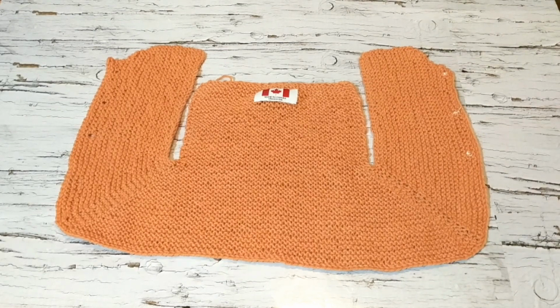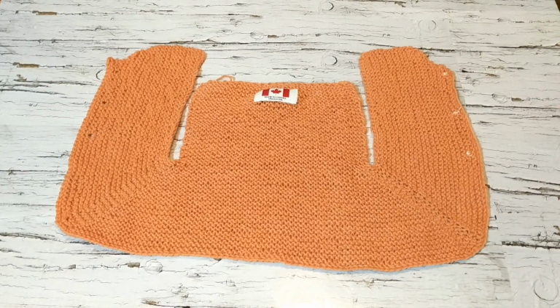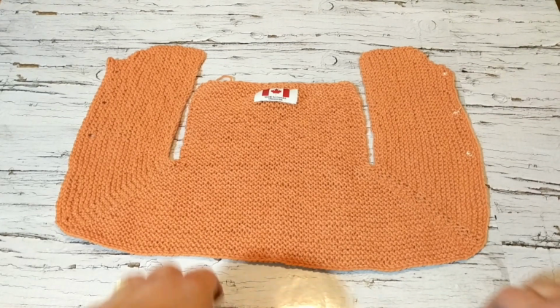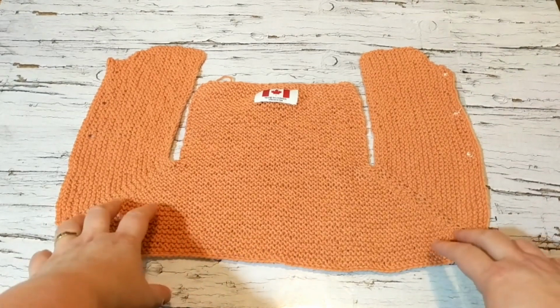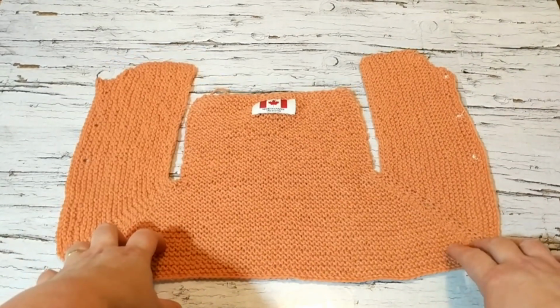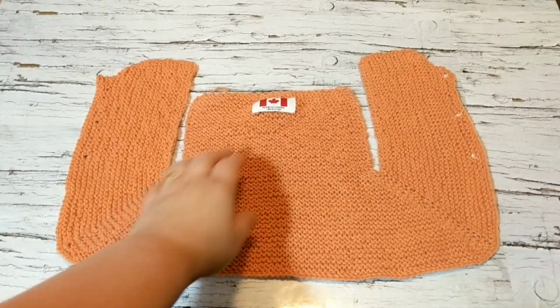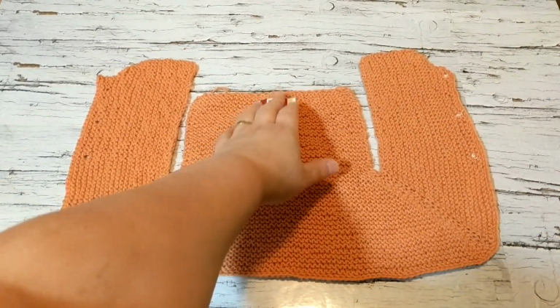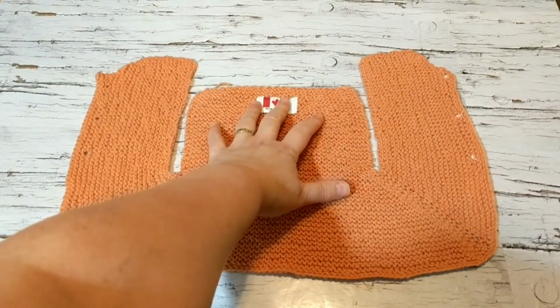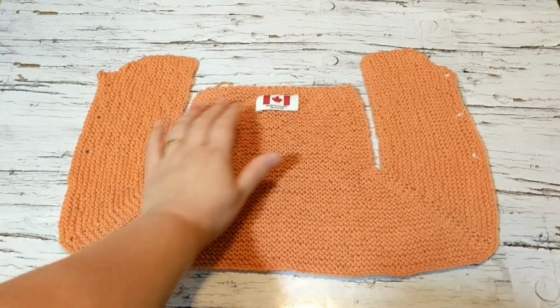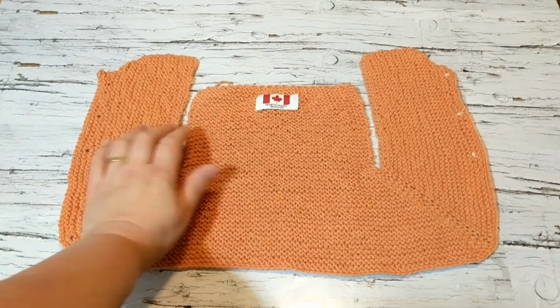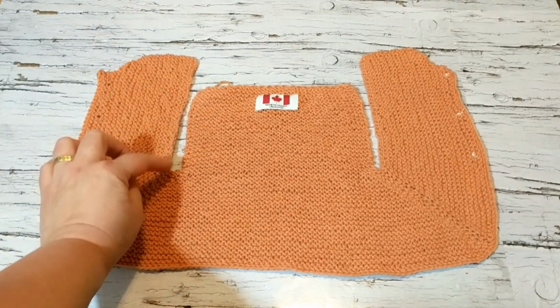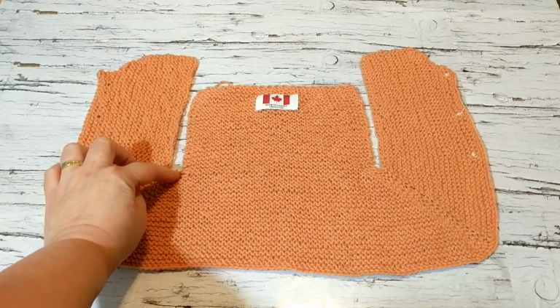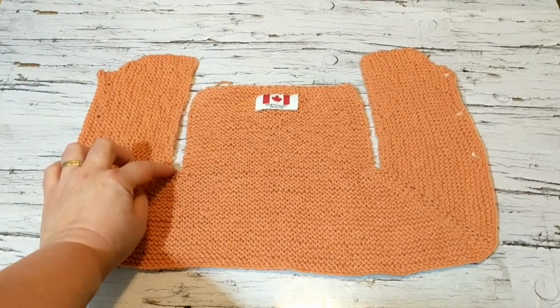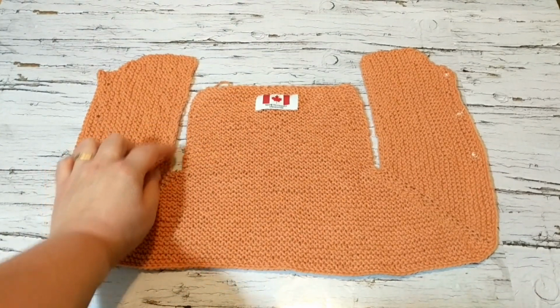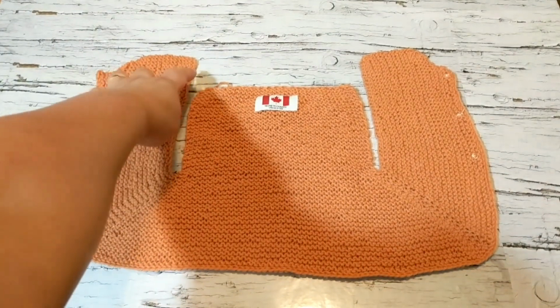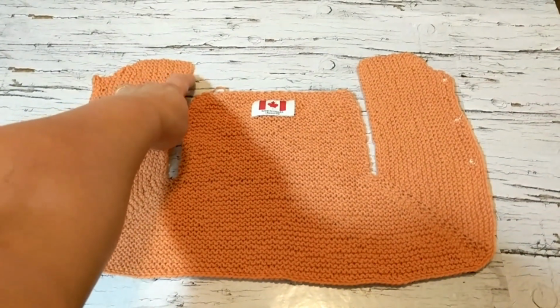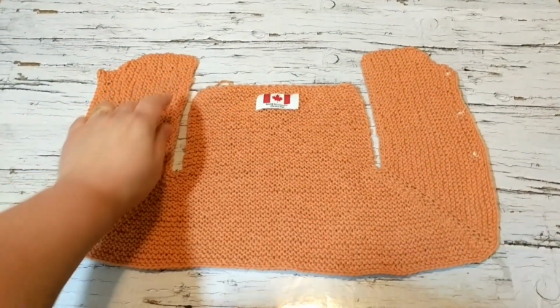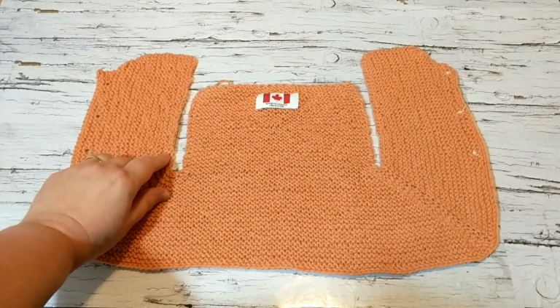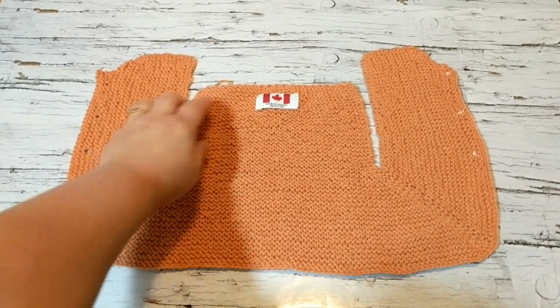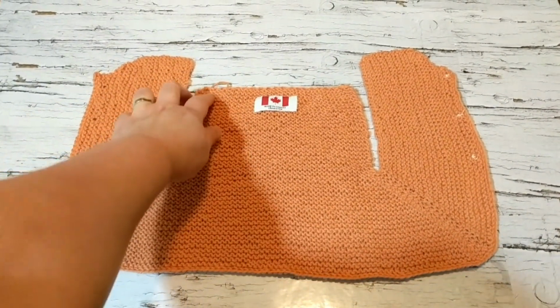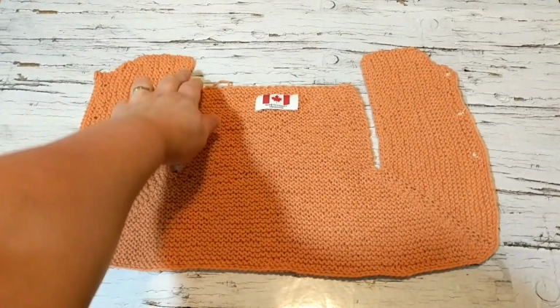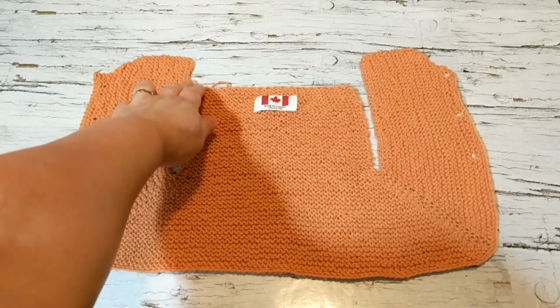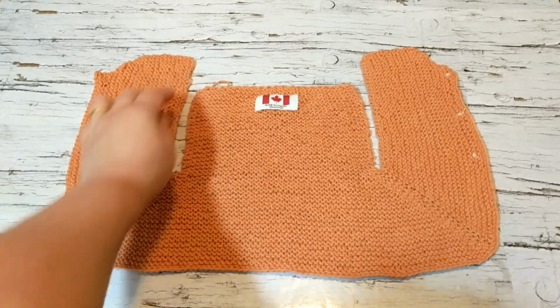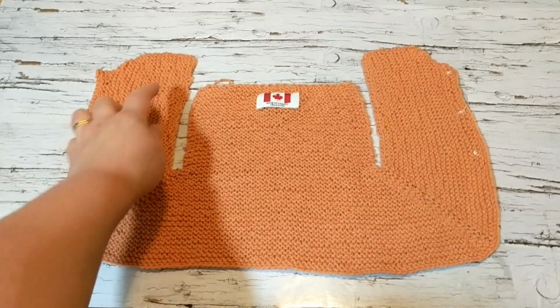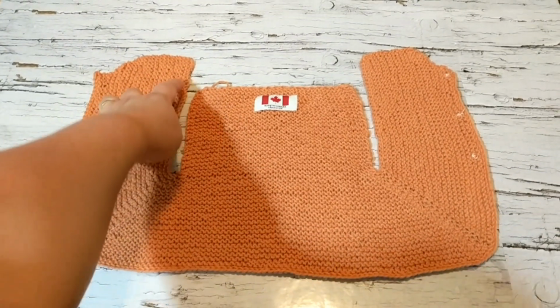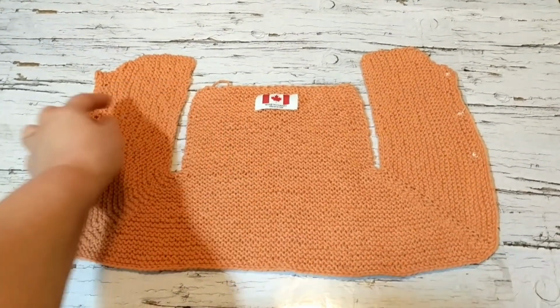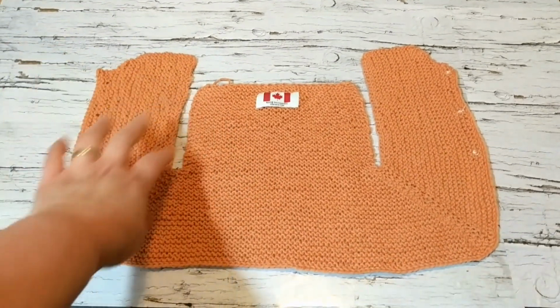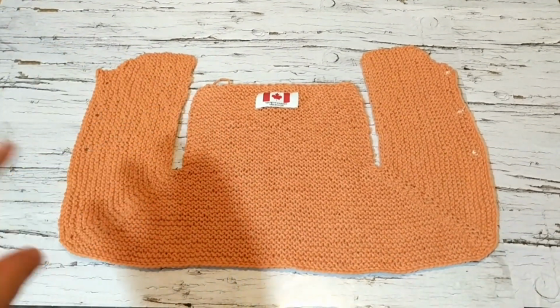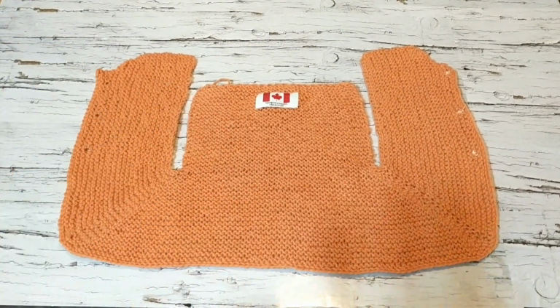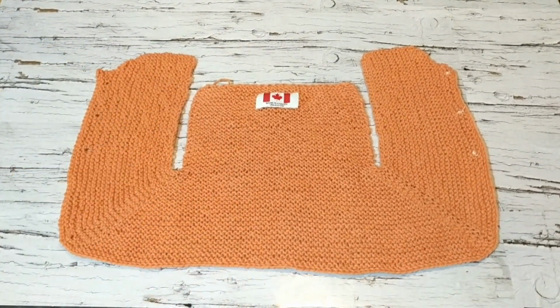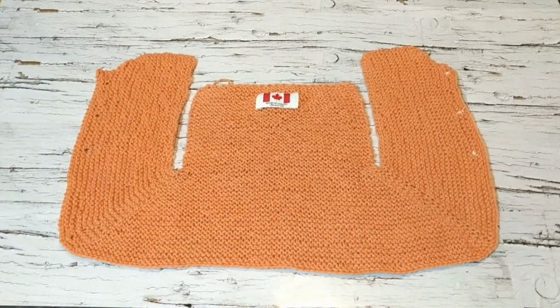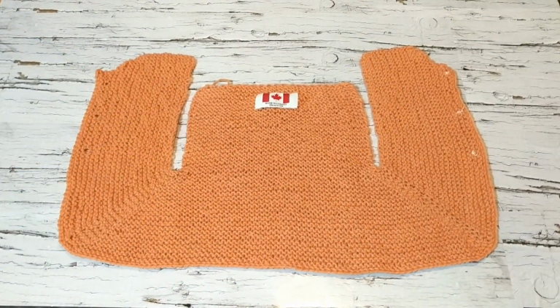Before I do that, I just wanted to show you — just be careful when you're casting on. Remember we cast on 32 stitches. See how high it is compared to this. But that's okay, we will fix that, no worry.